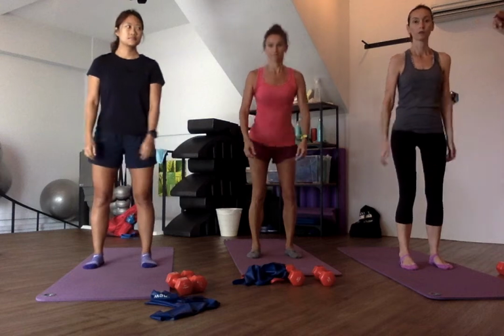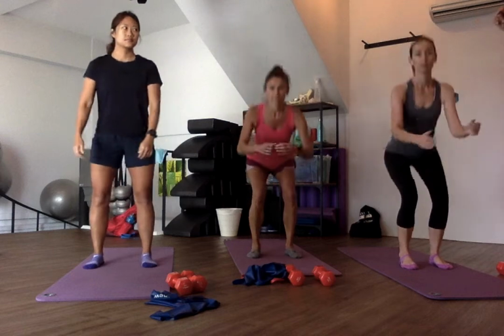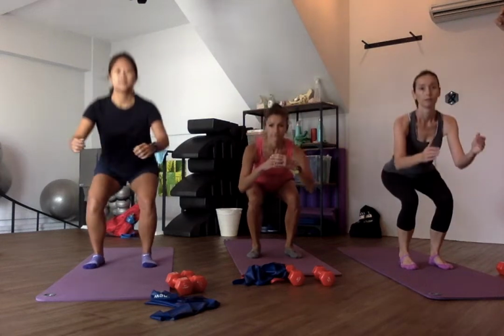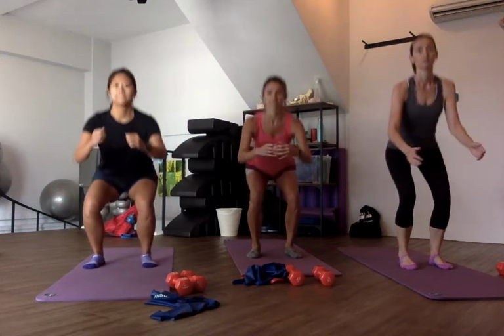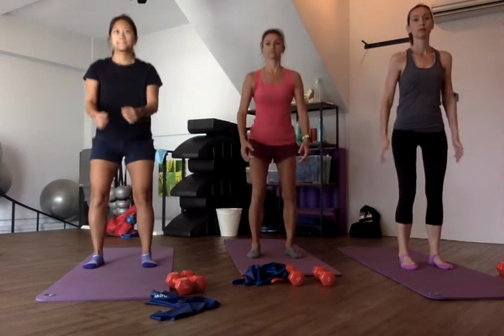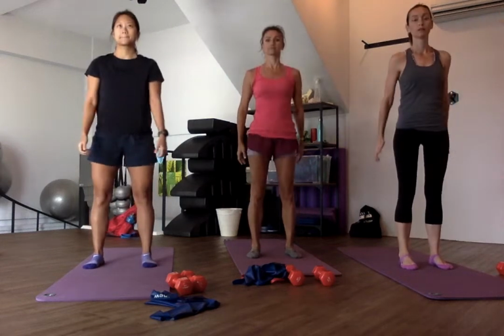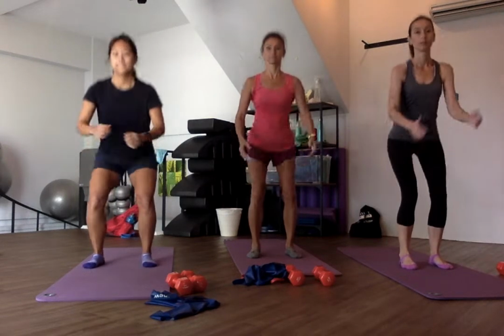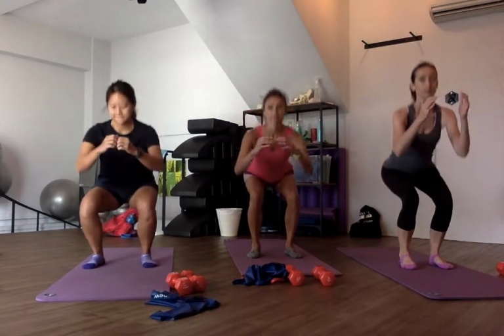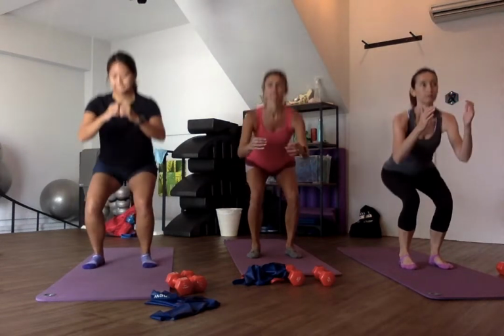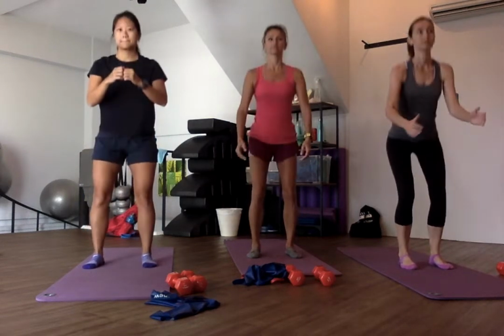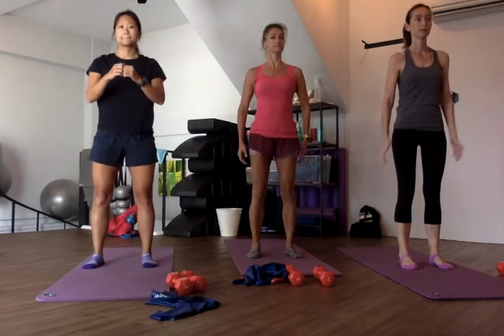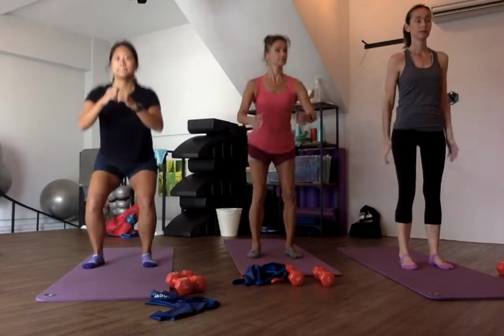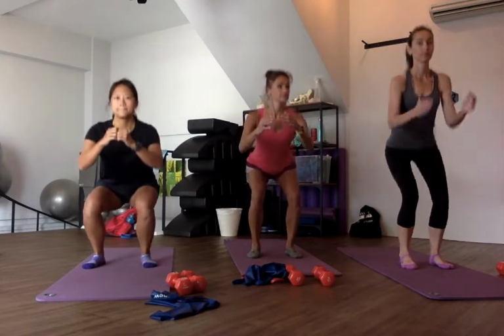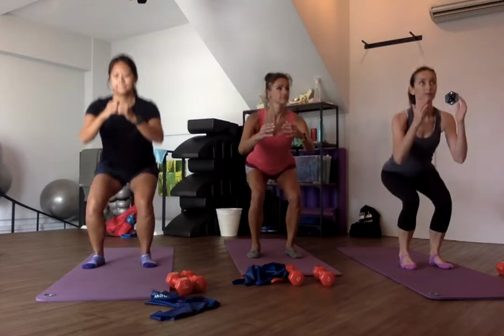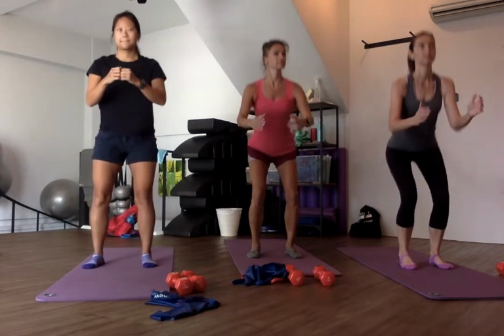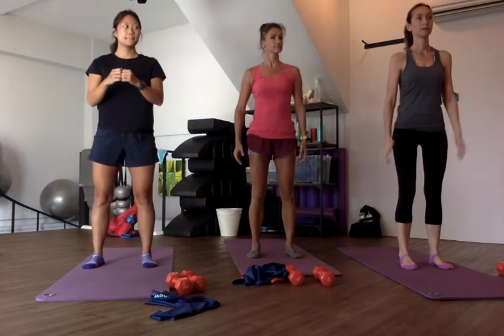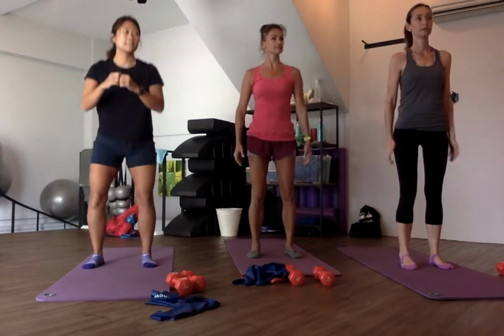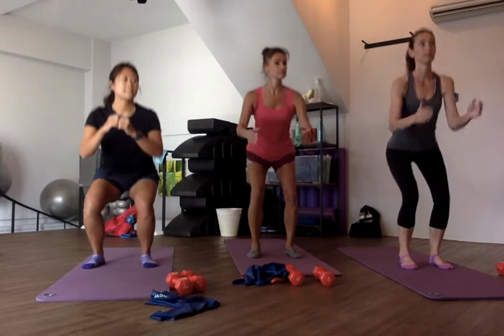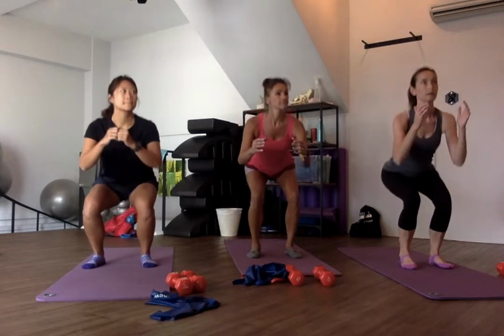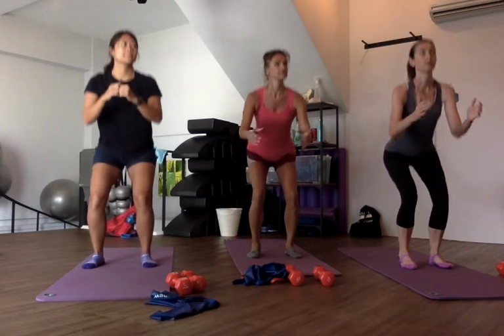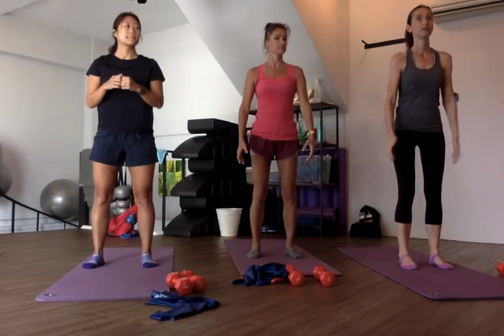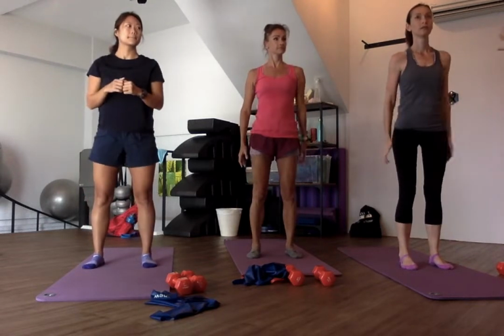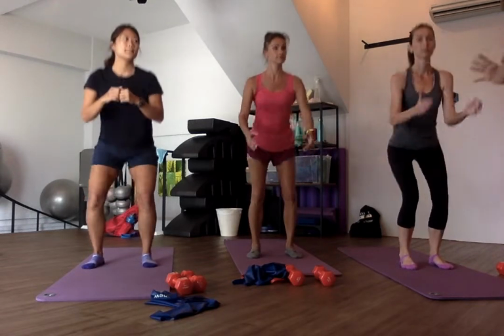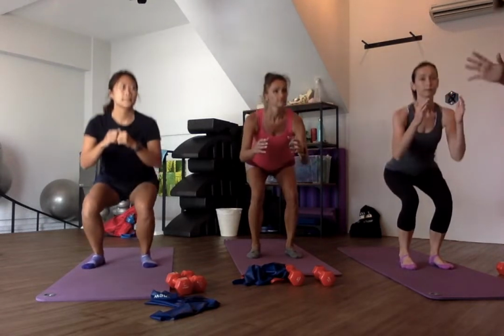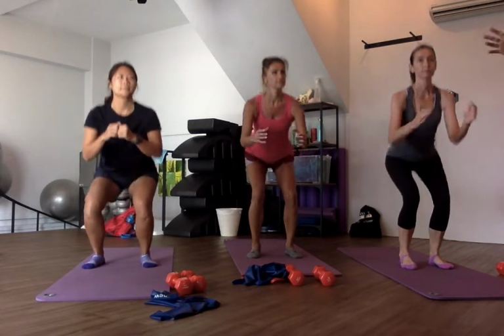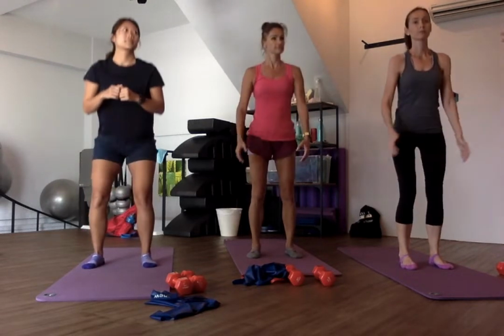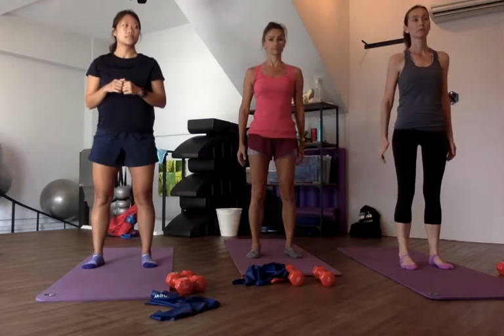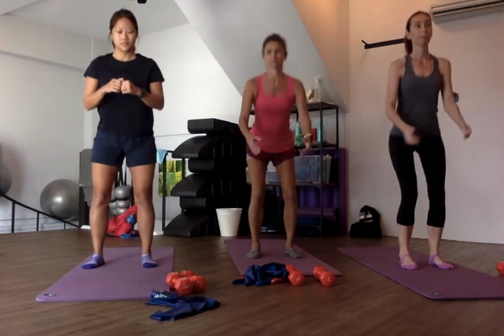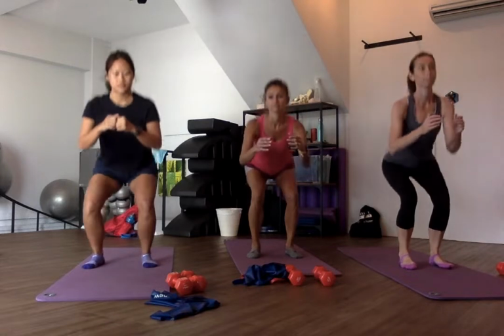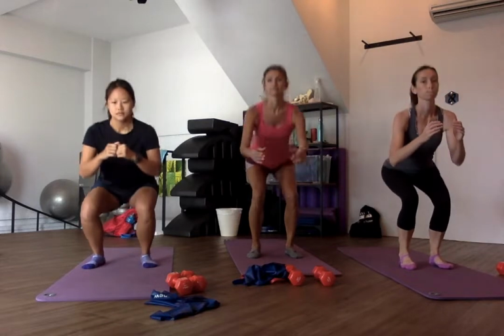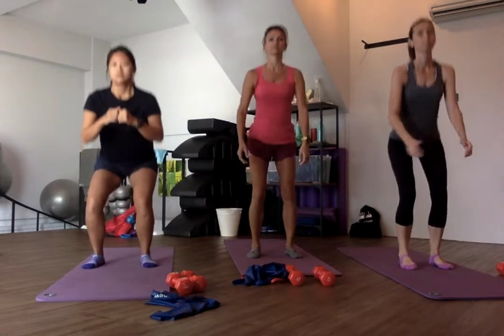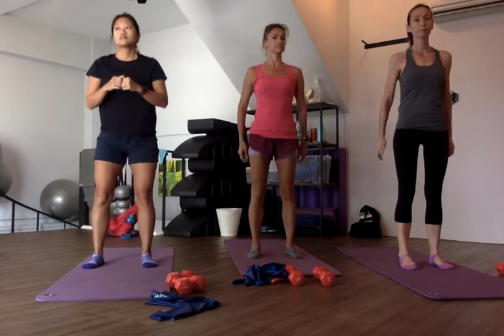And squat, 40 seconds. So you can do this with or without your dumbbell. If you're at home, this is for home workouts, use your resistance band. You can also use your resistance band.